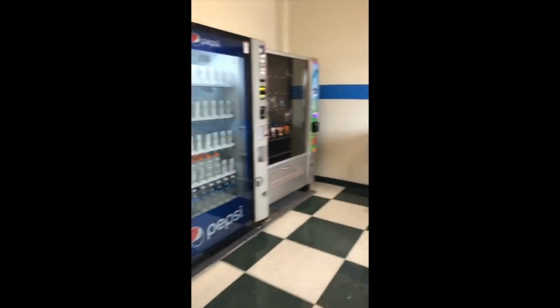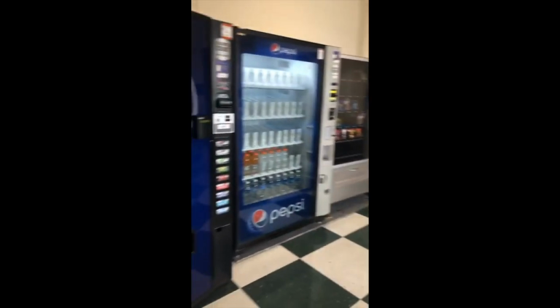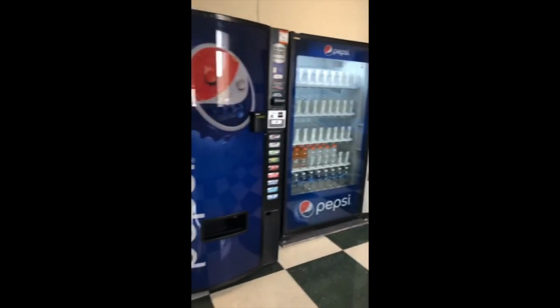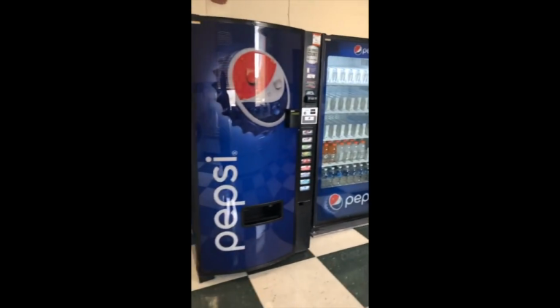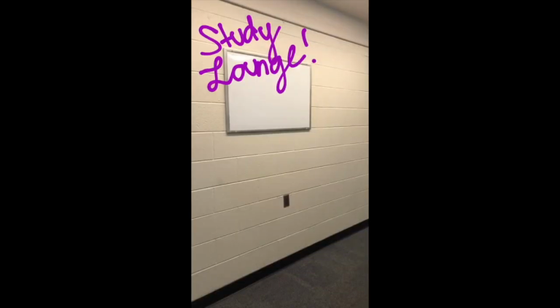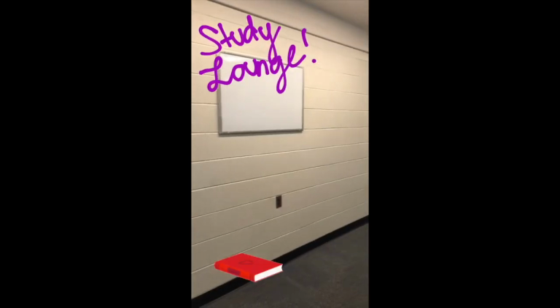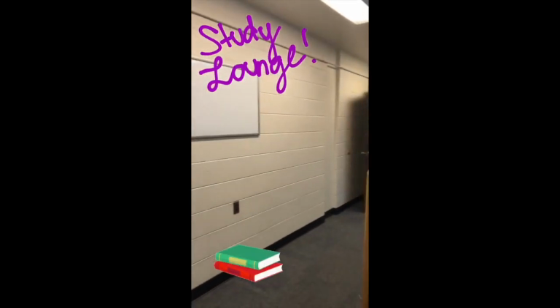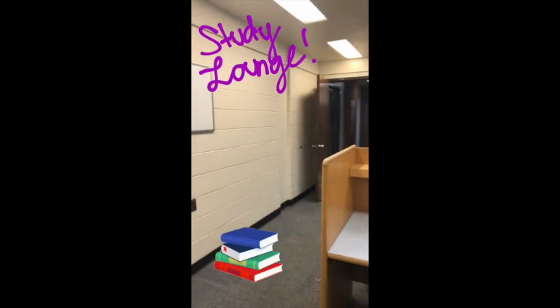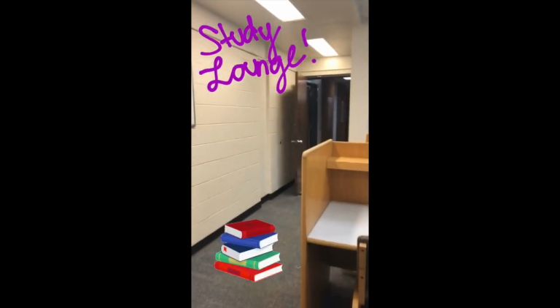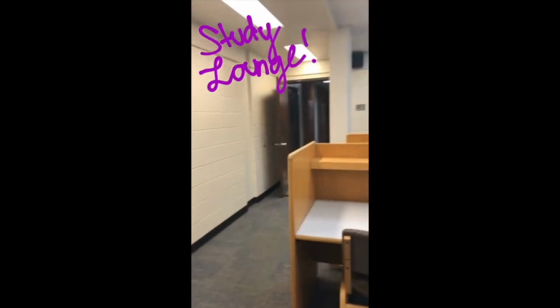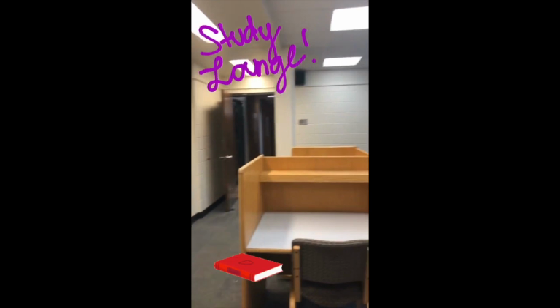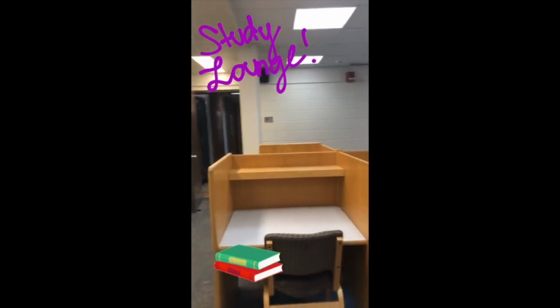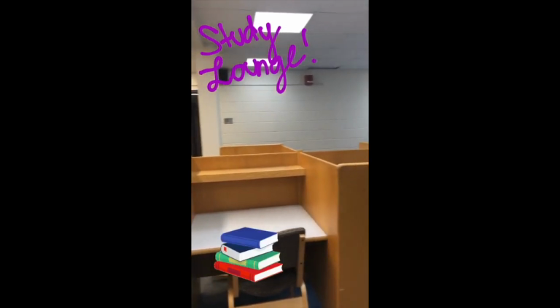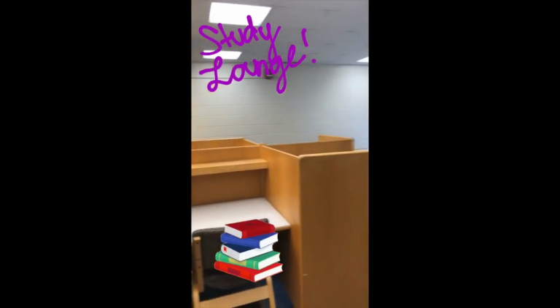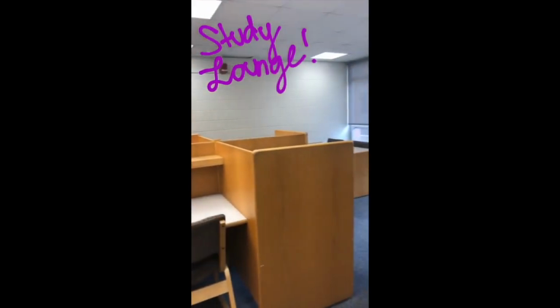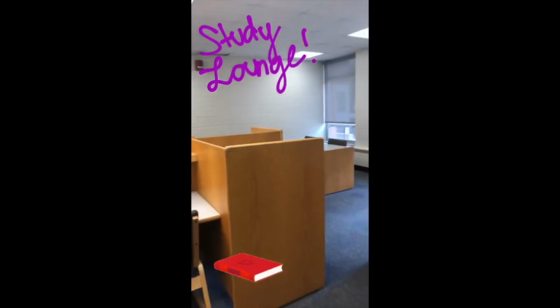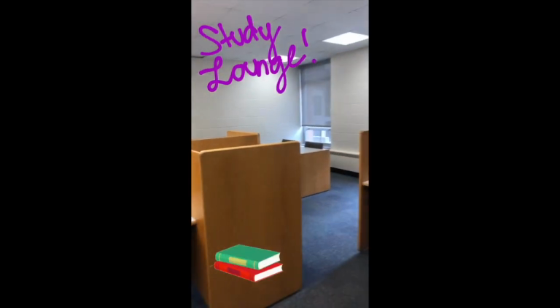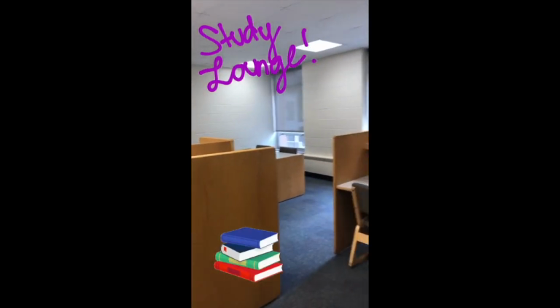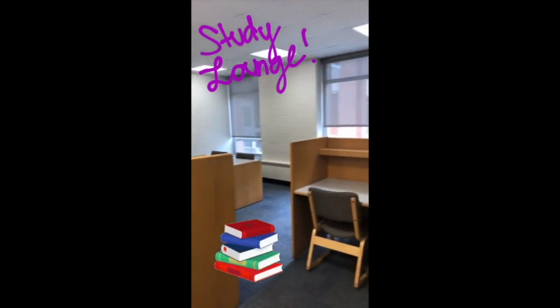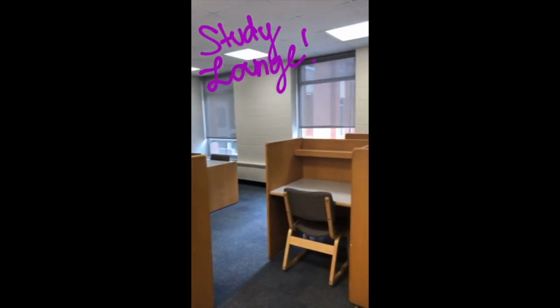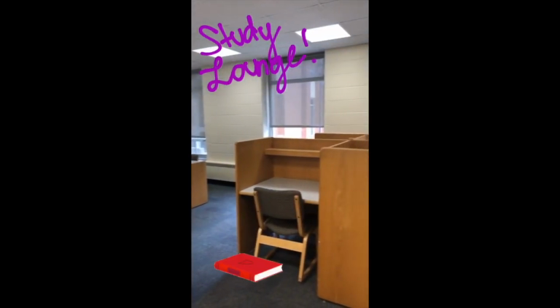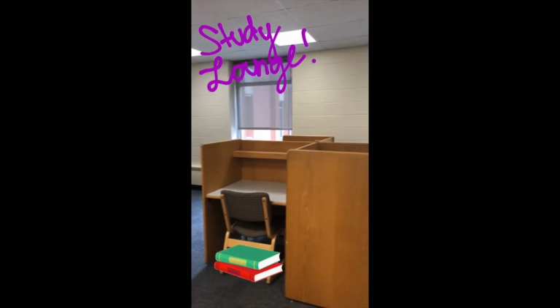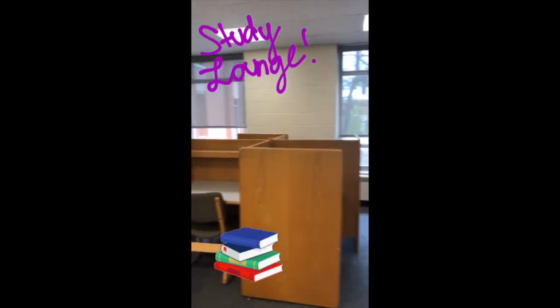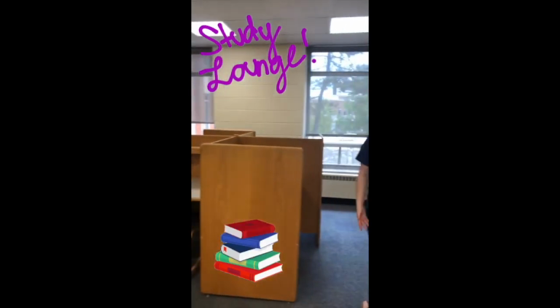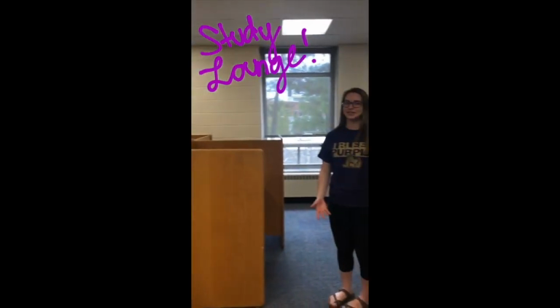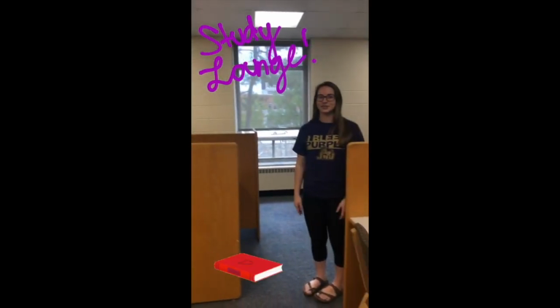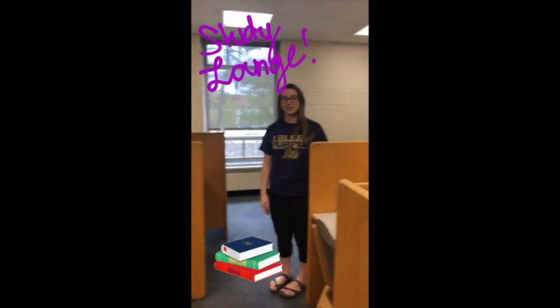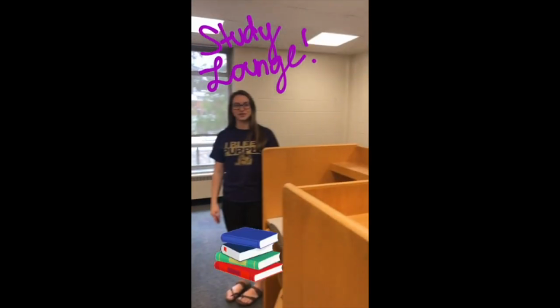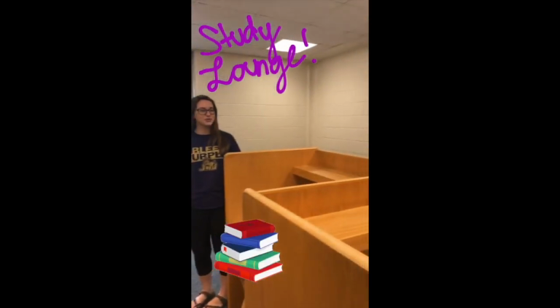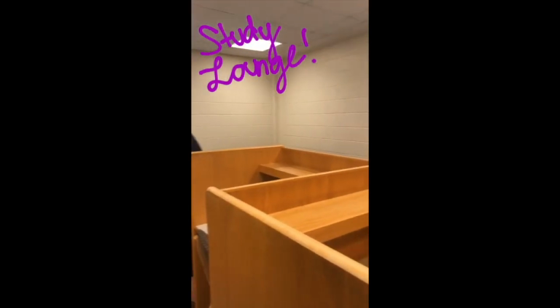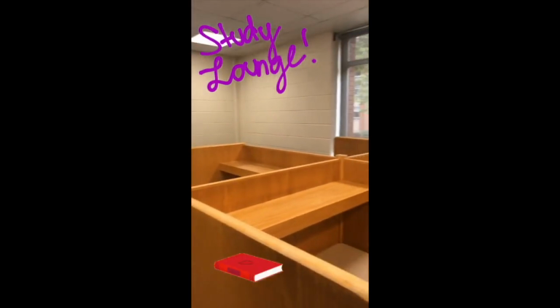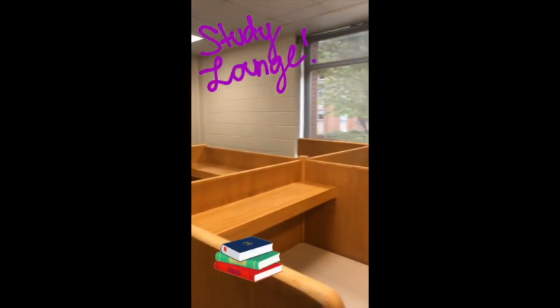This is the main study lounge in Shorts. As you can see, there's lots of space for individual study as well as a little area for group study. It's a great place to get work done if you're not a fan of the library, or maybe it's a little later at night and the libraries are closed. It's usually pretty chill with some nice views out the windows.